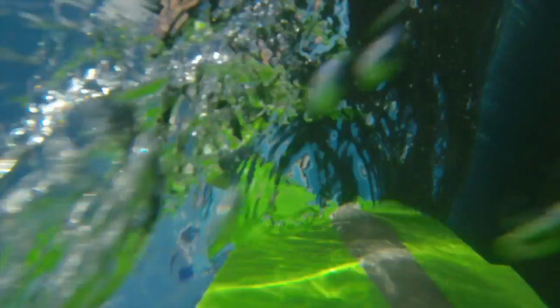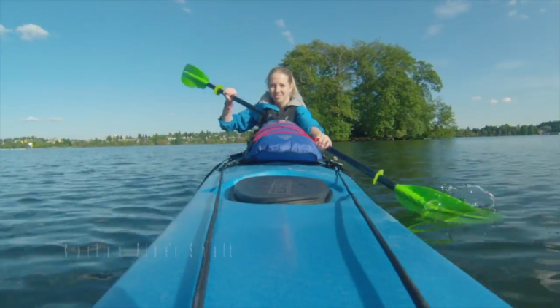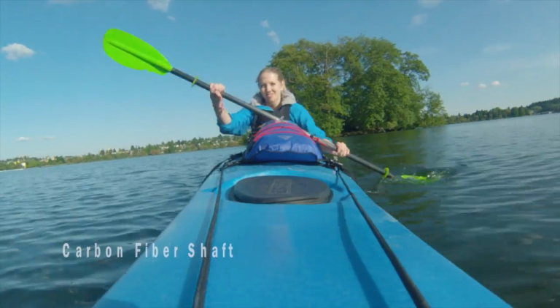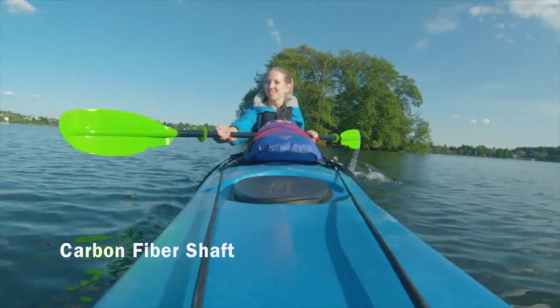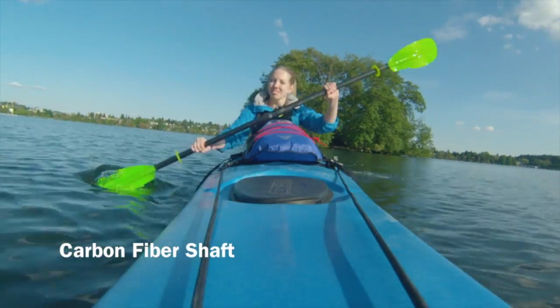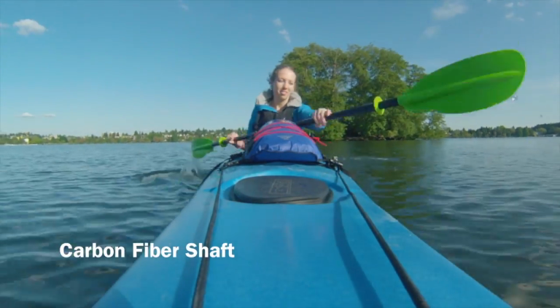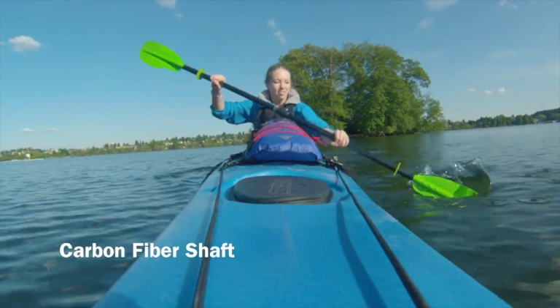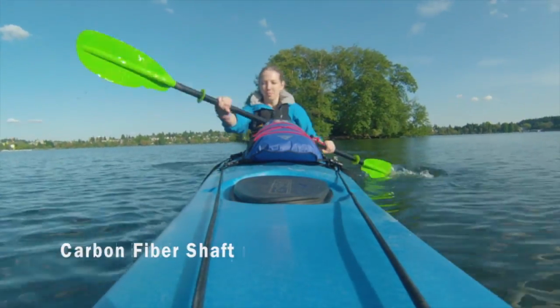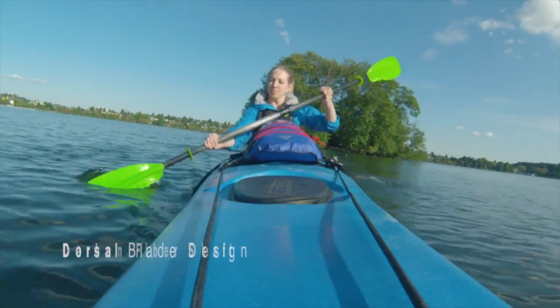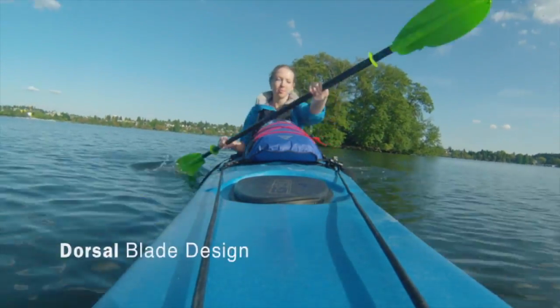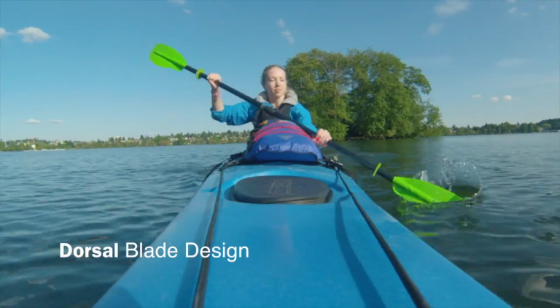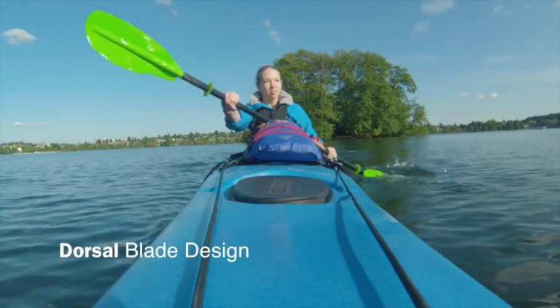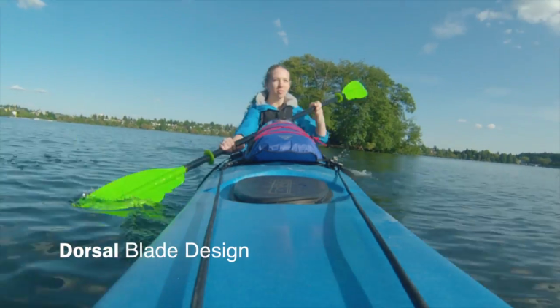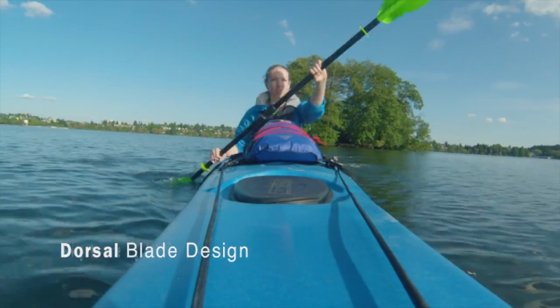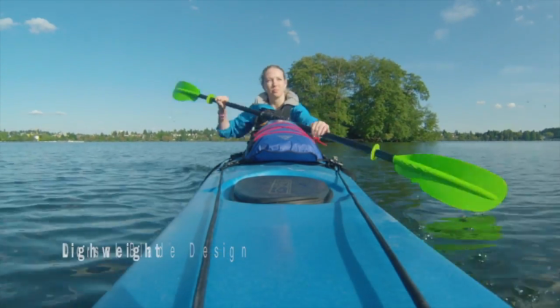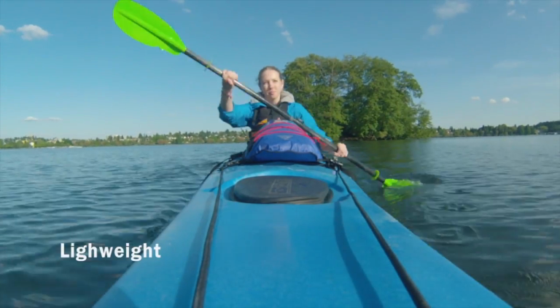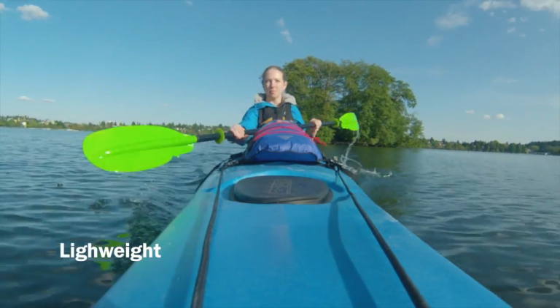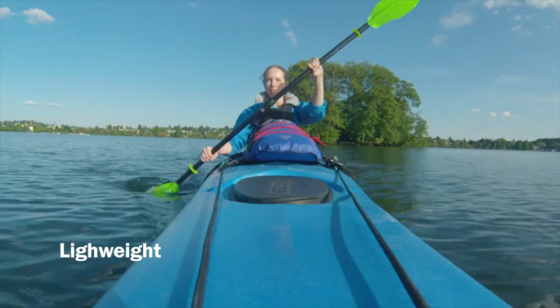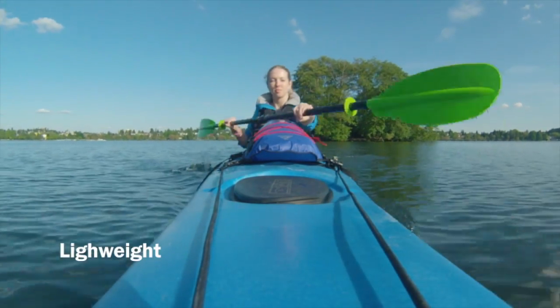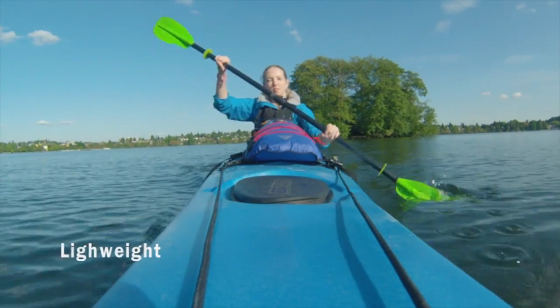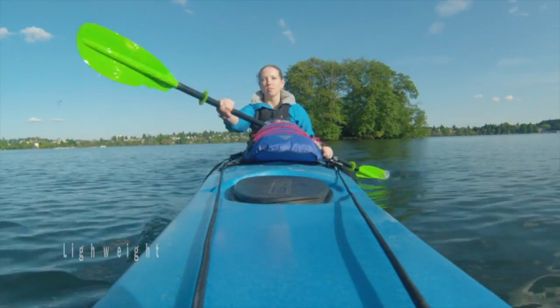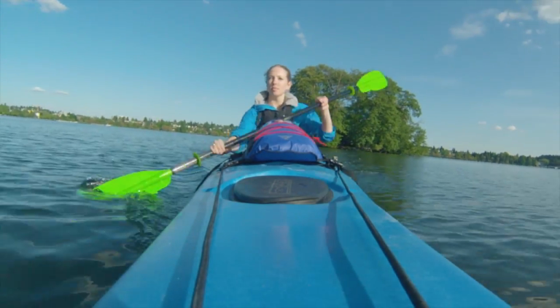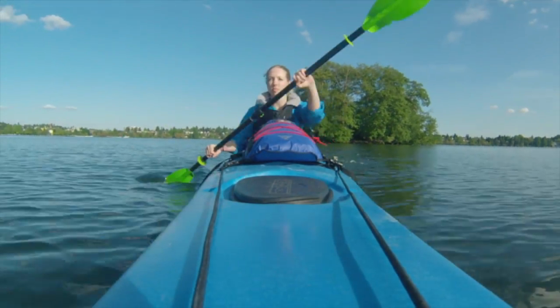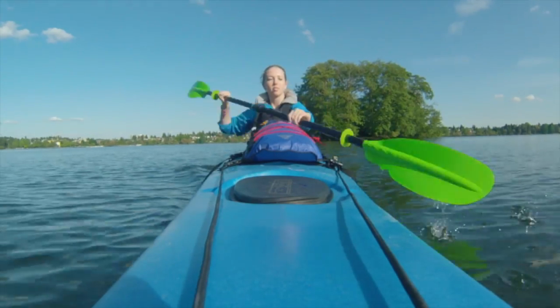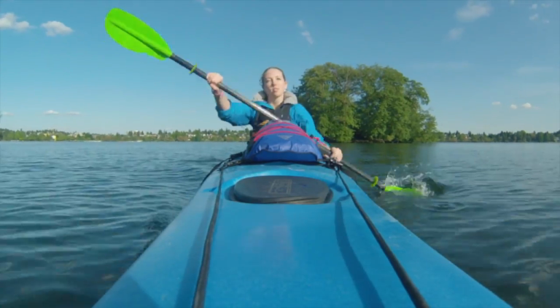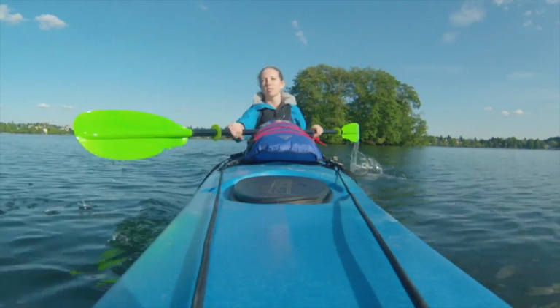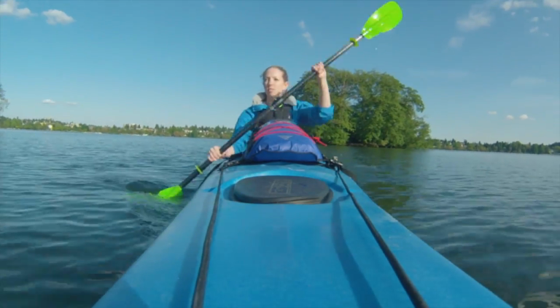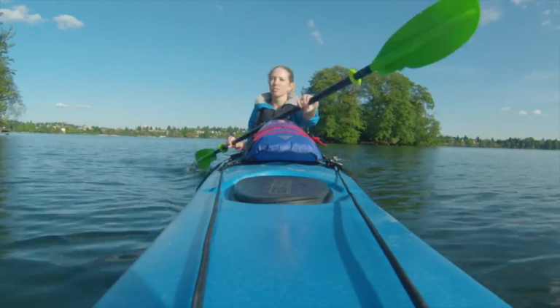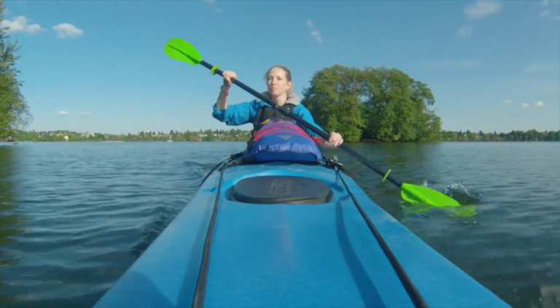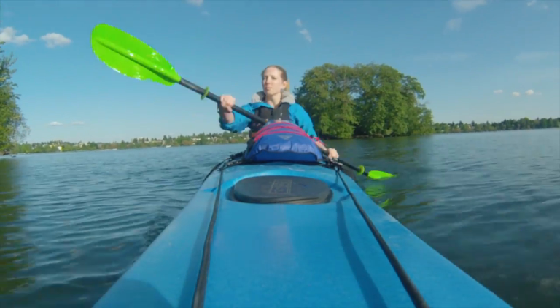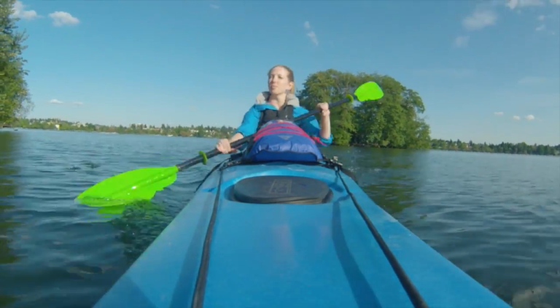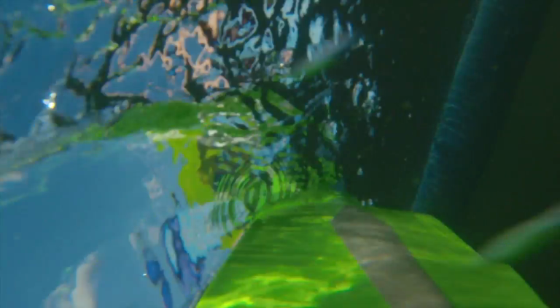The carbon fiber shaft and dorsal blade design really create a lightweight, efficiently designed, solid kayak paddle that's affordable. My strength went into the strokes, not holding up the actual paddle.